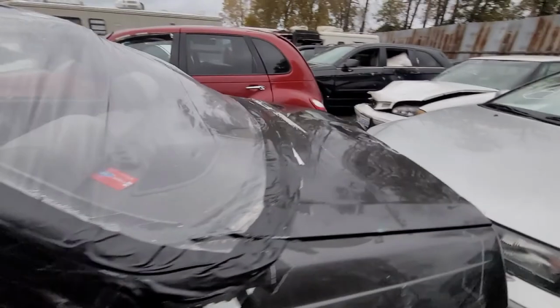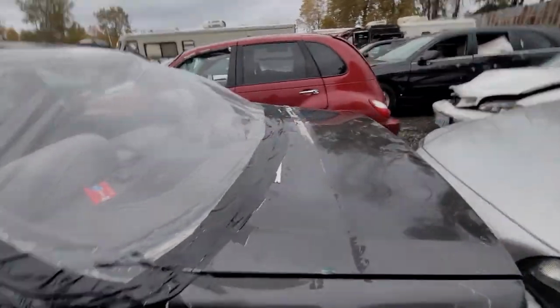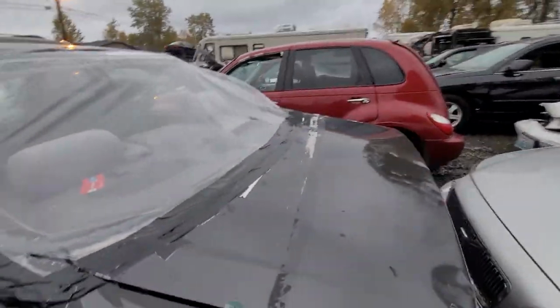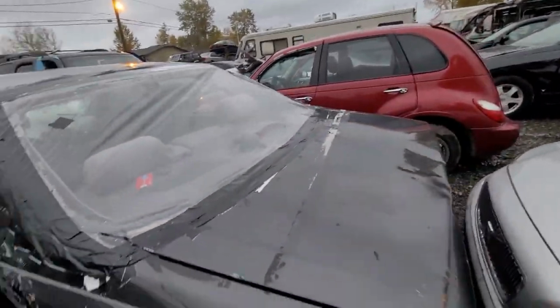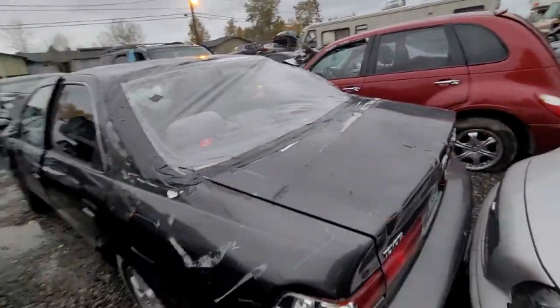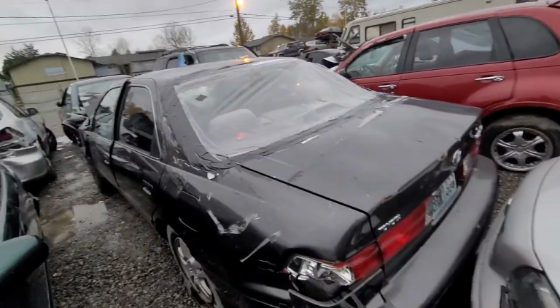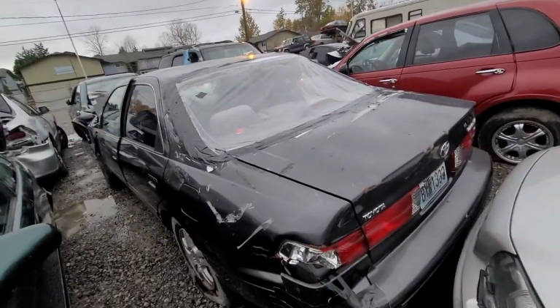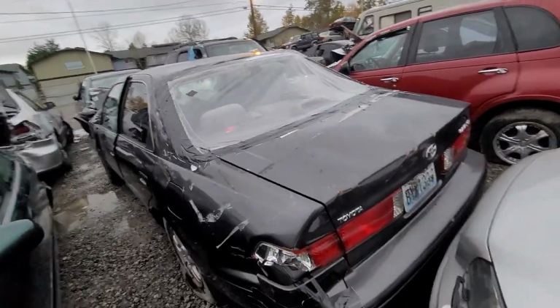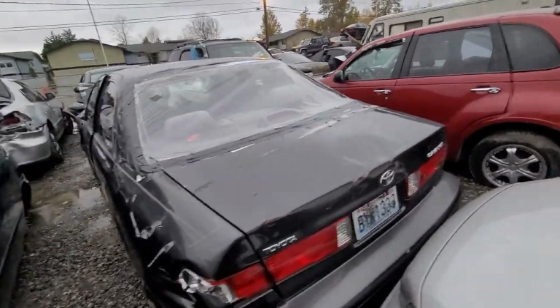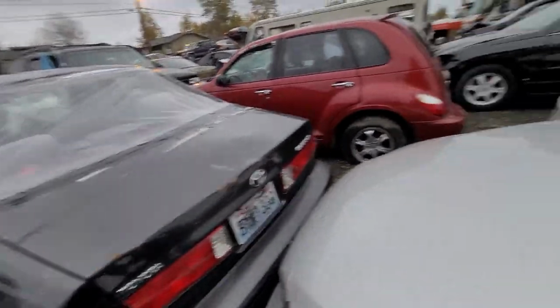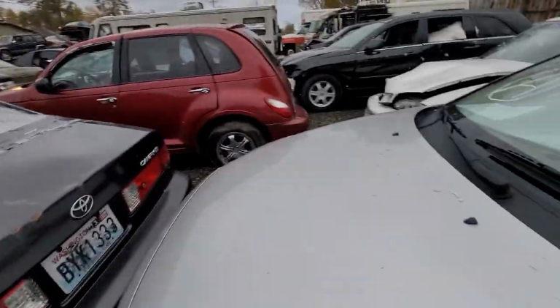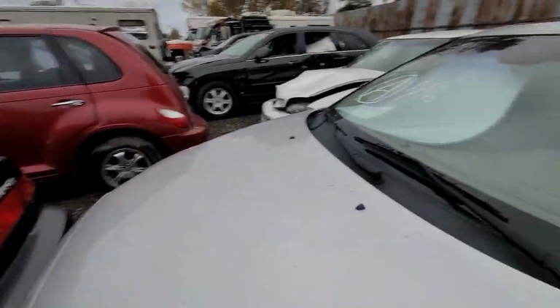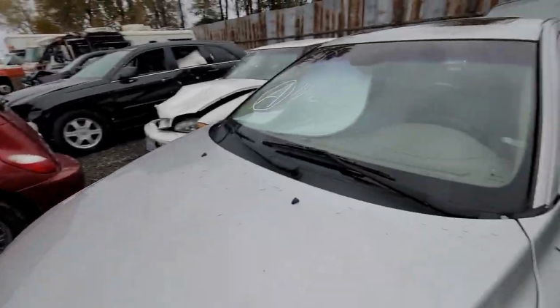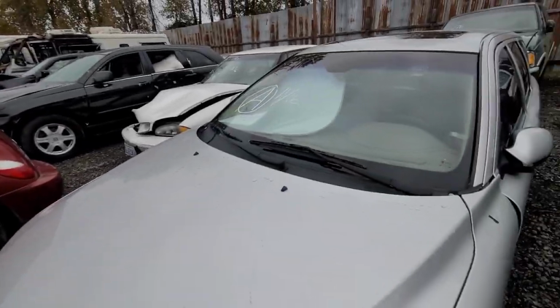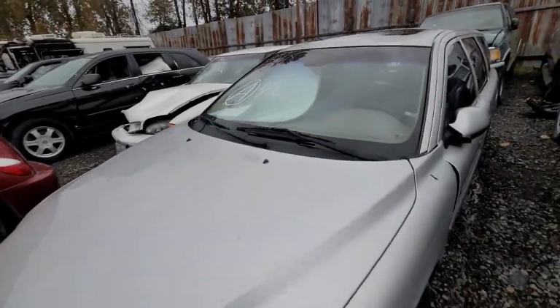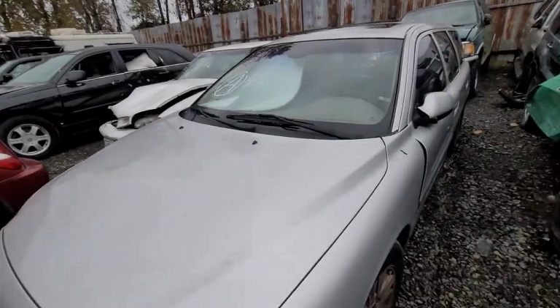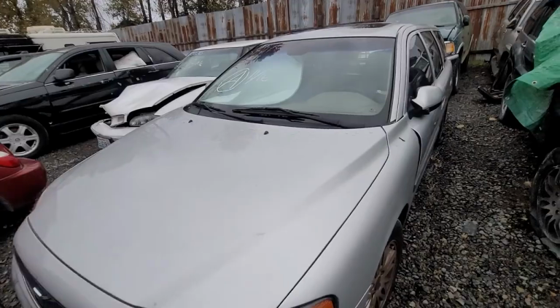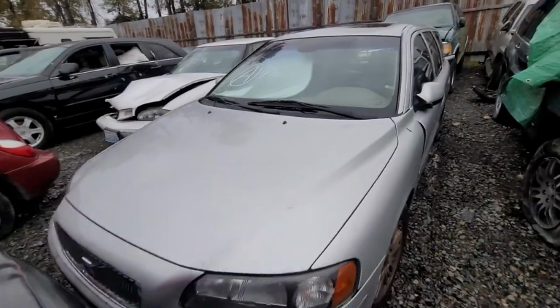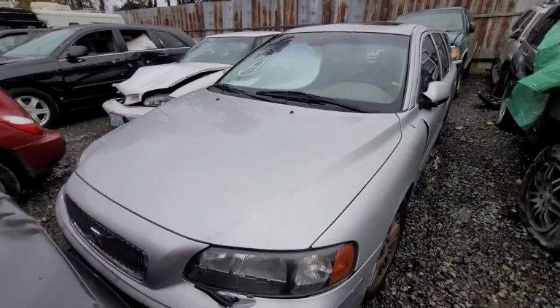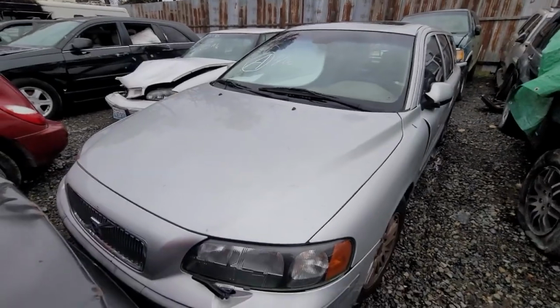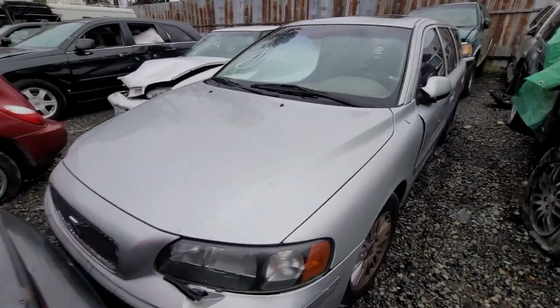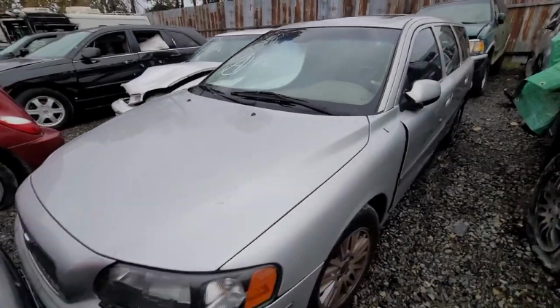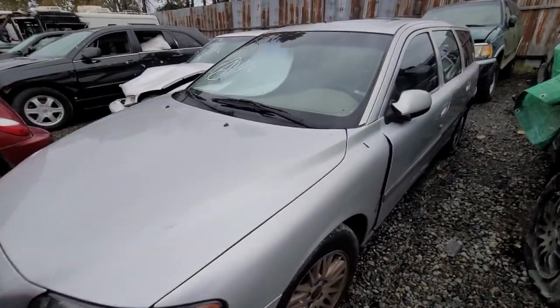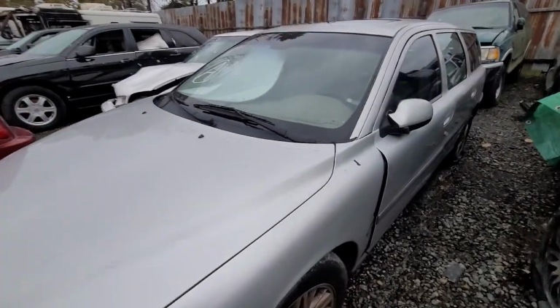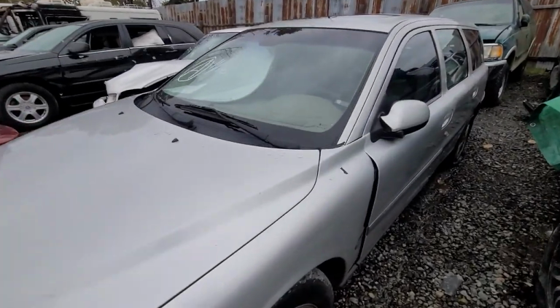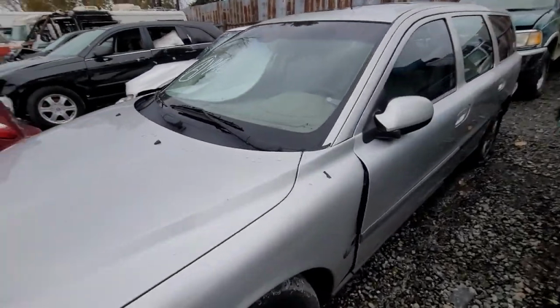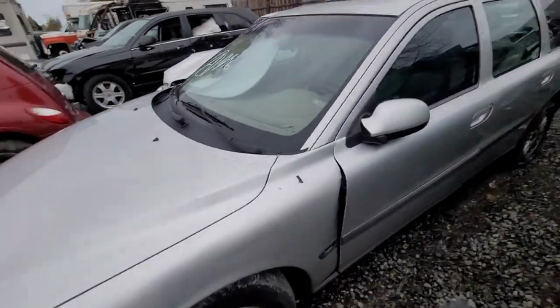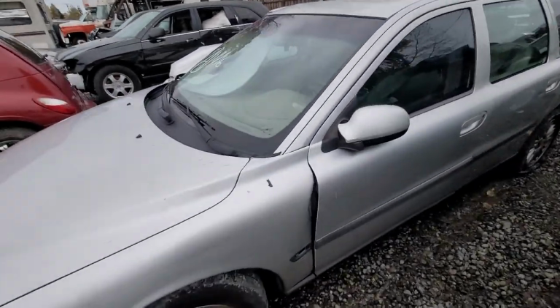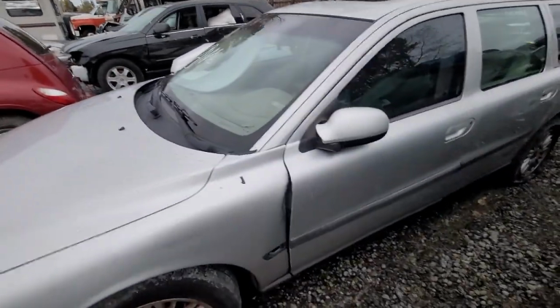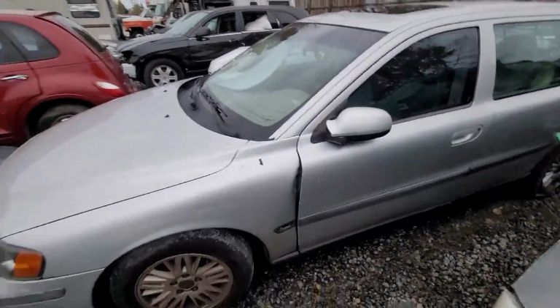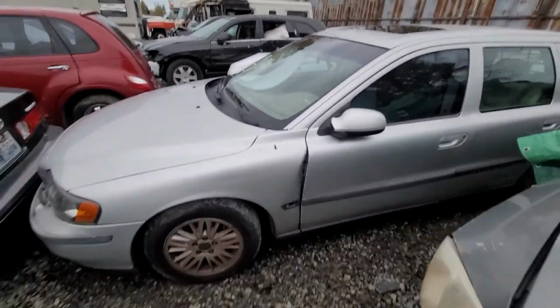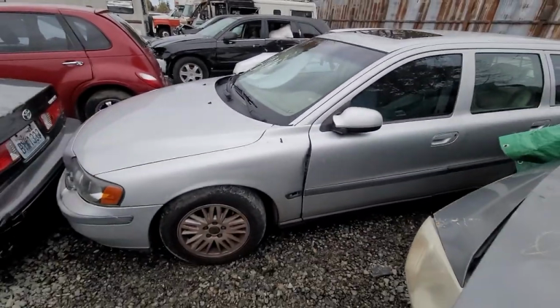Another Honda. Toyota. 85478 — got a Volvo. This one's pretty clean, folks. A little bit of damage right there.